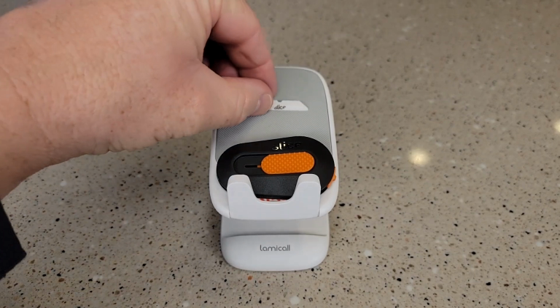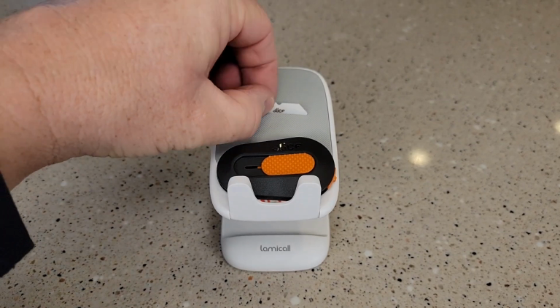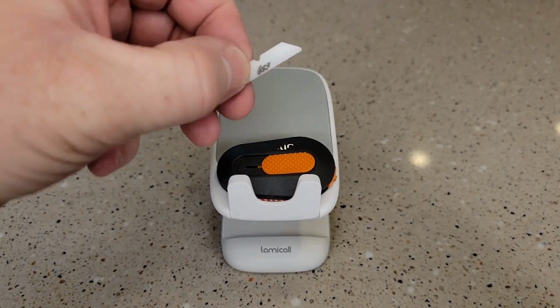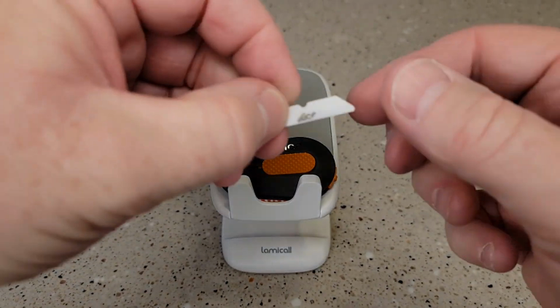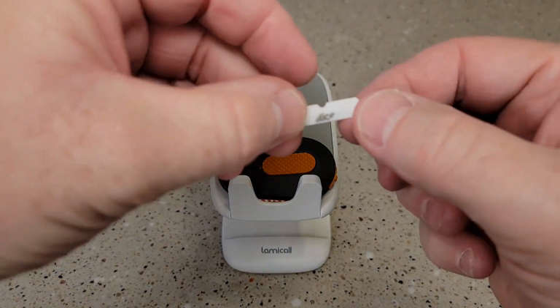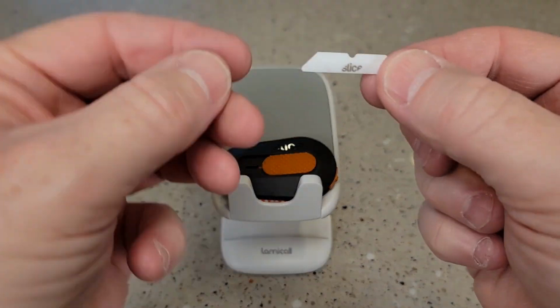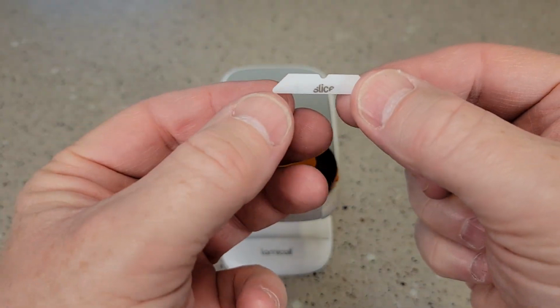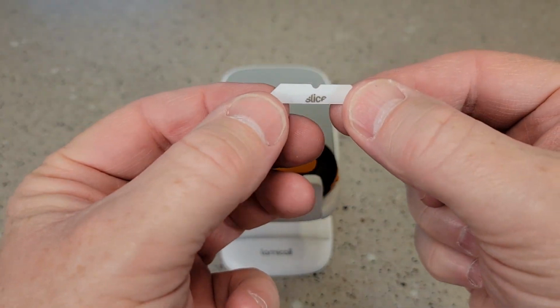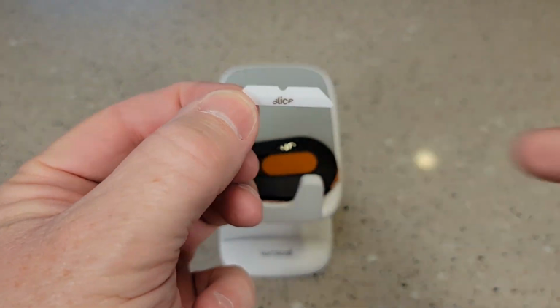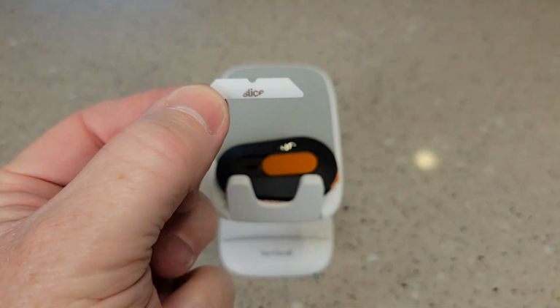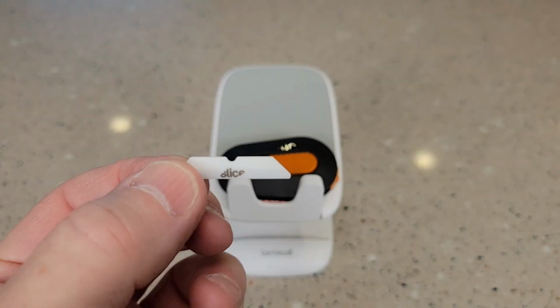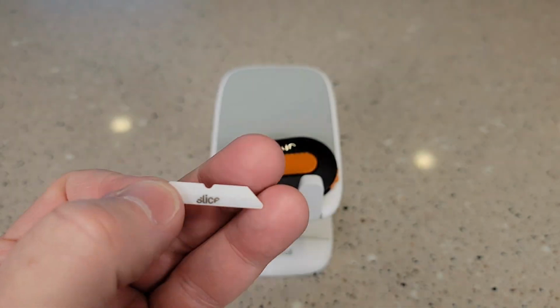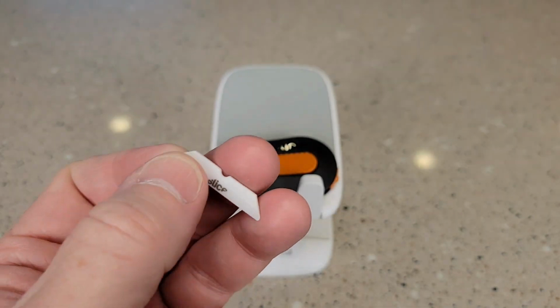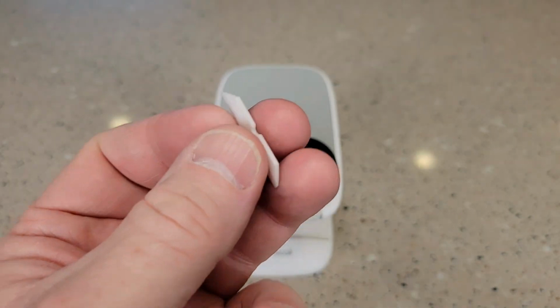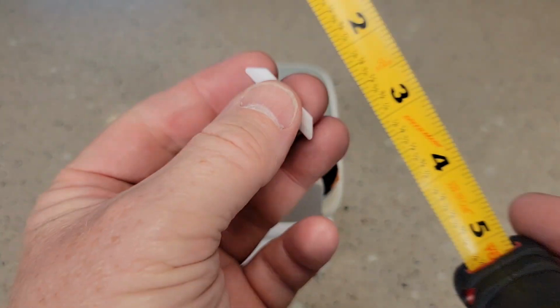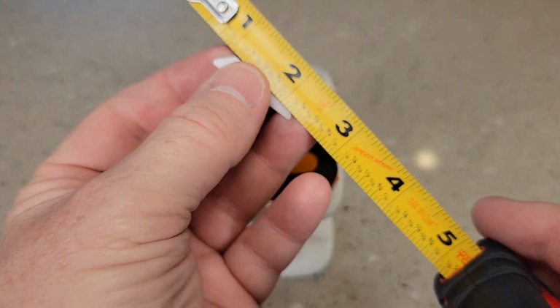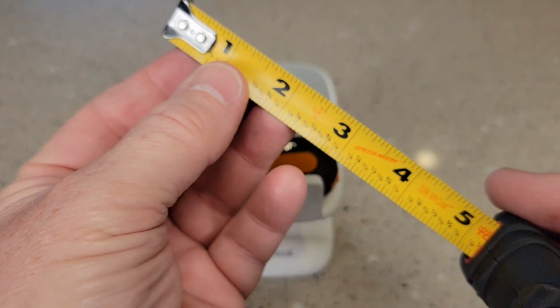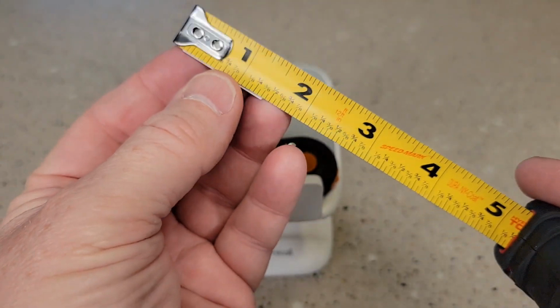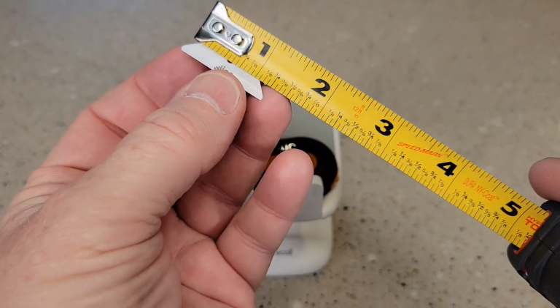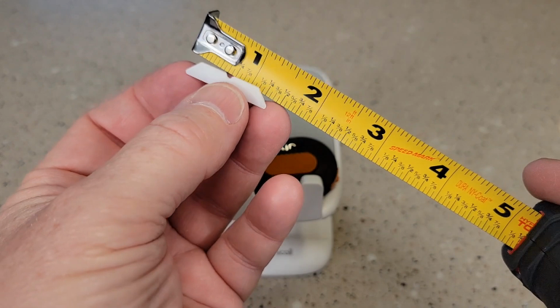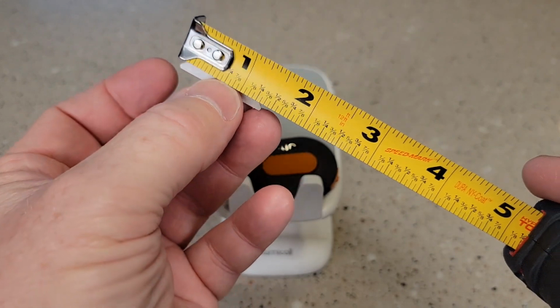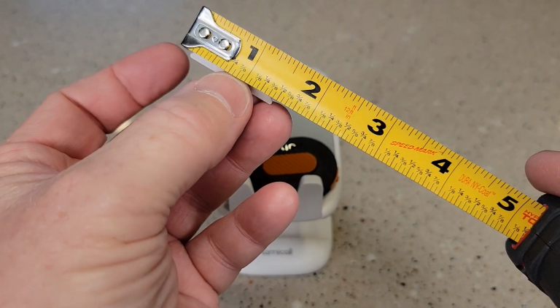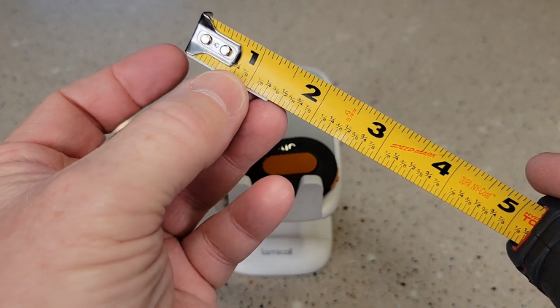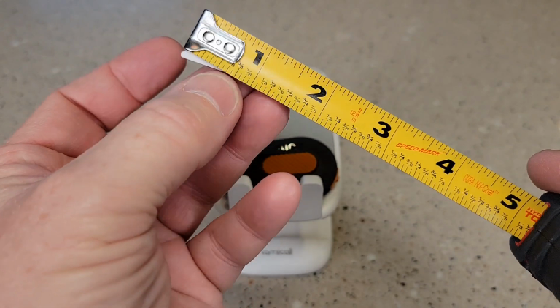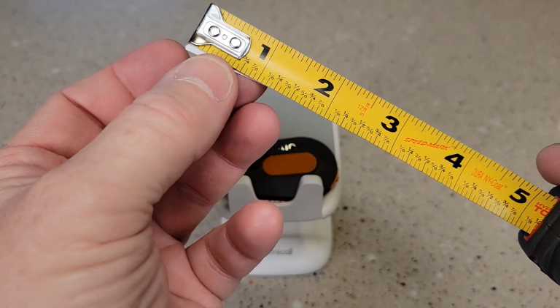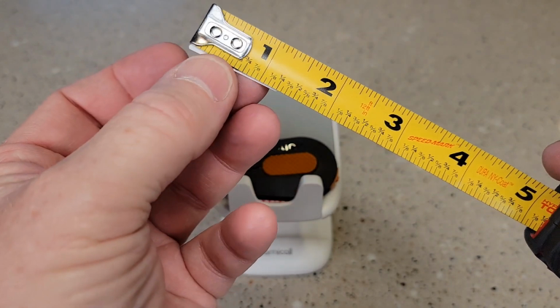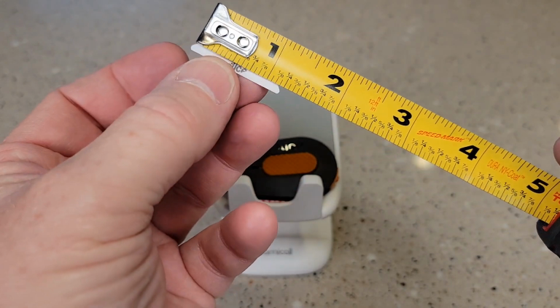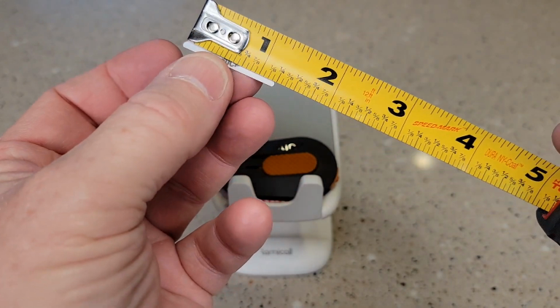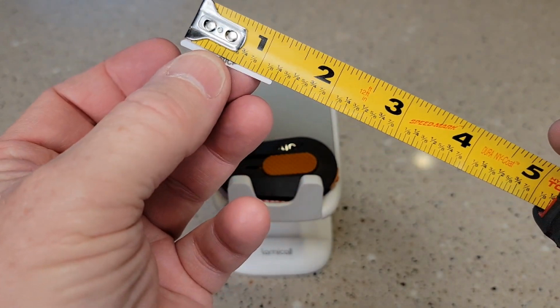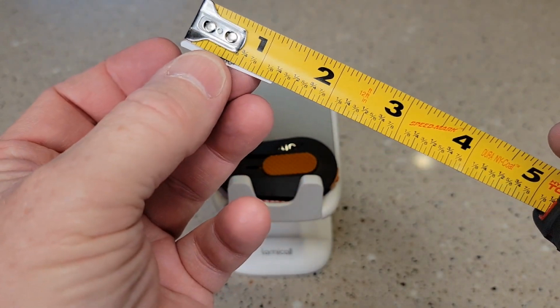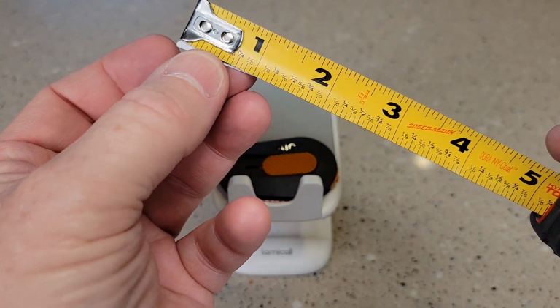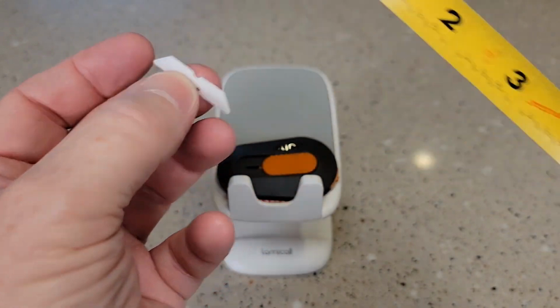So the blade is really small. It's made out of ceramic. Let's measure it — it is right at an inch and a quarter.